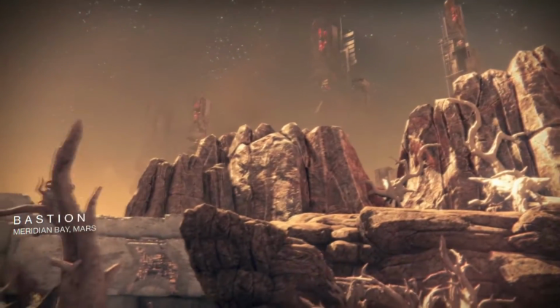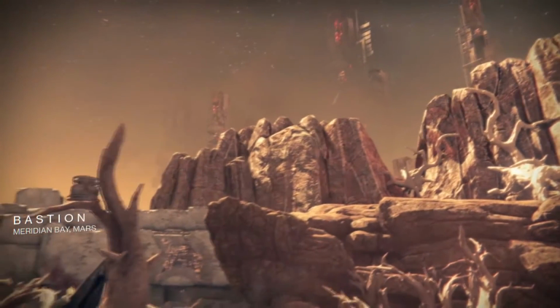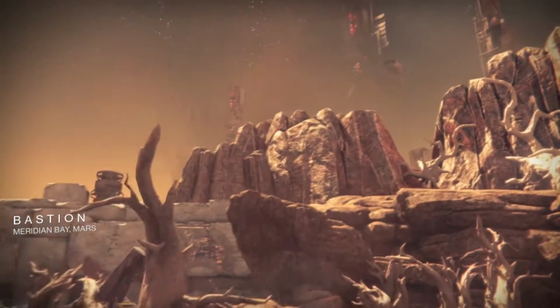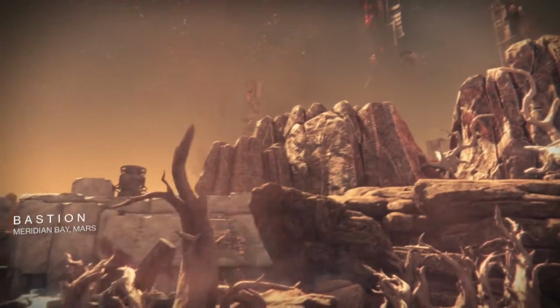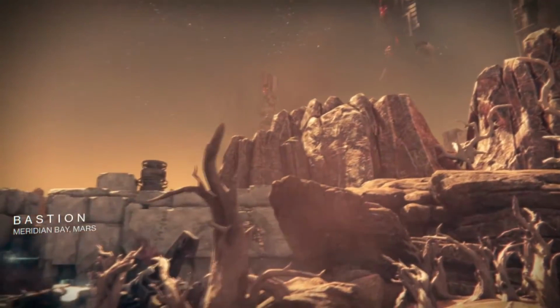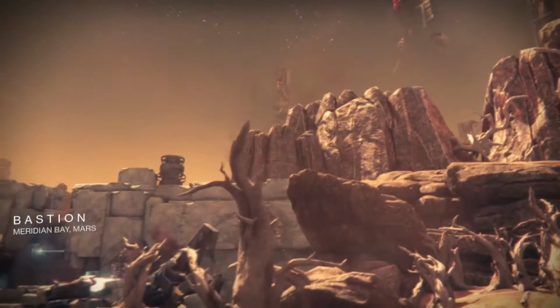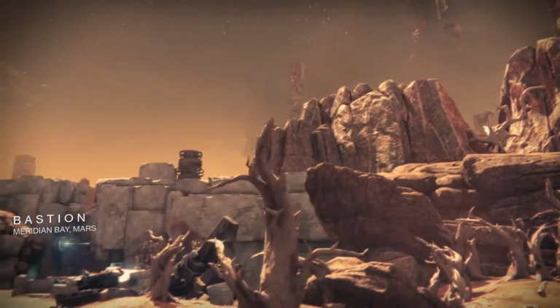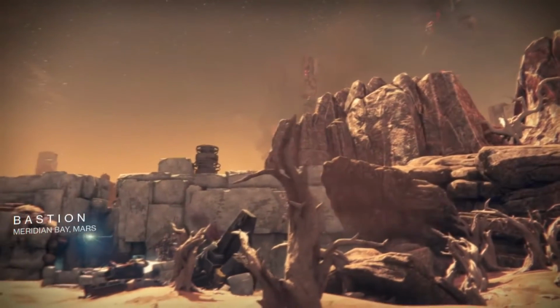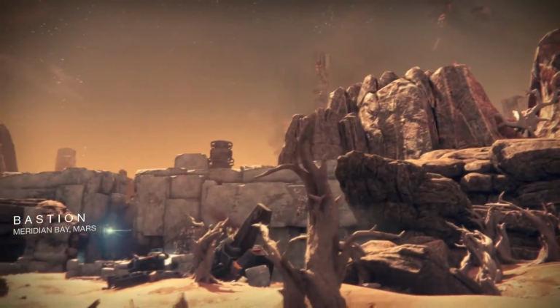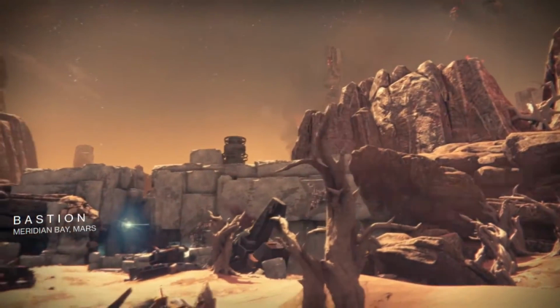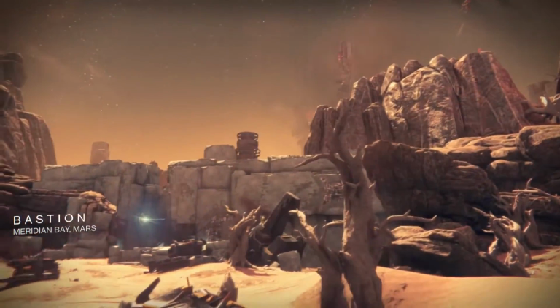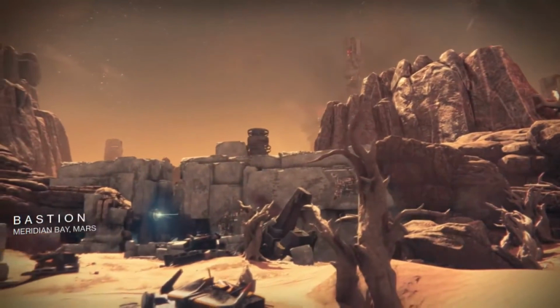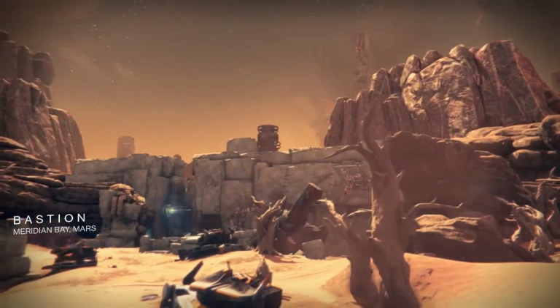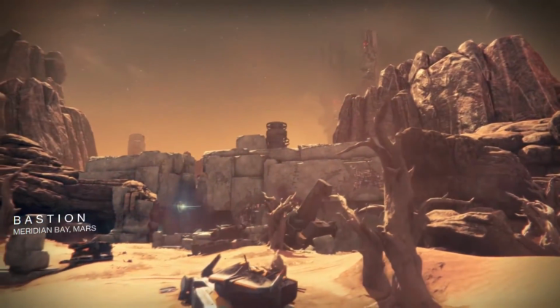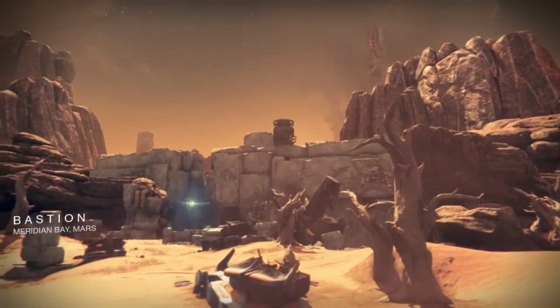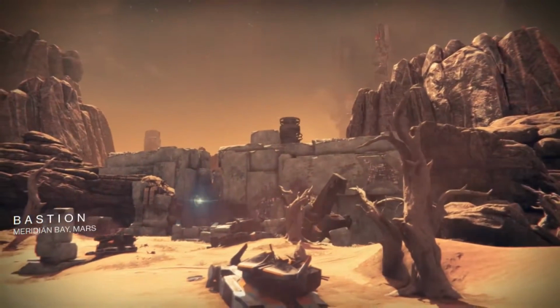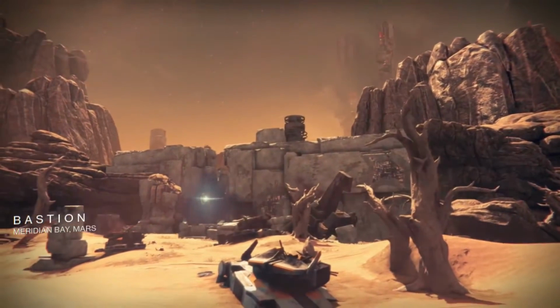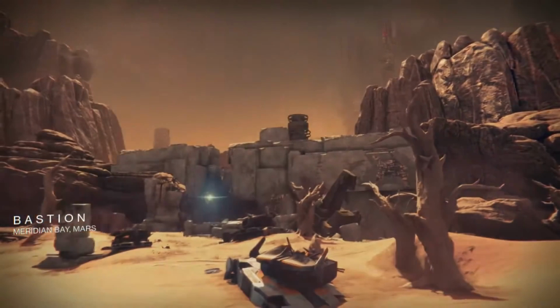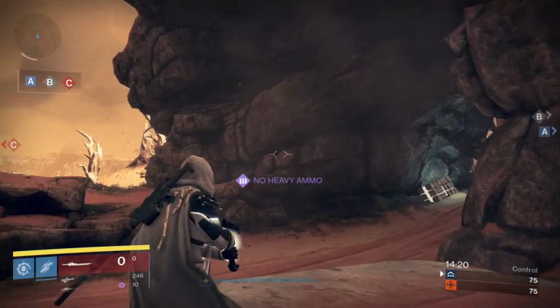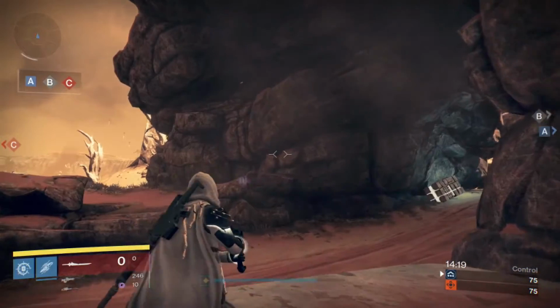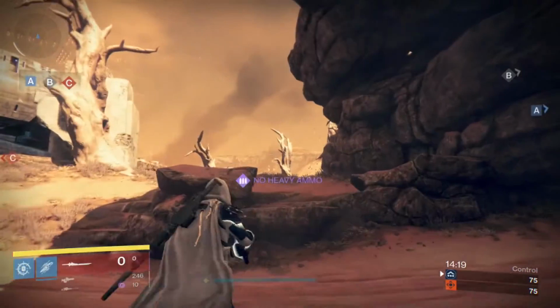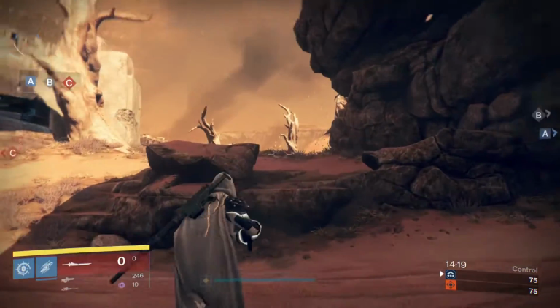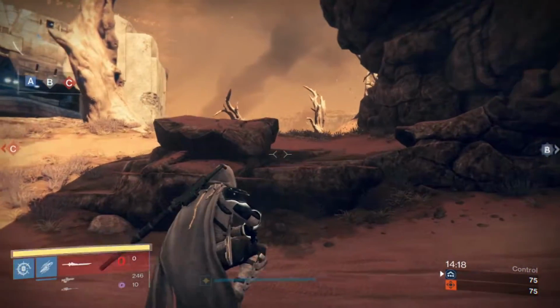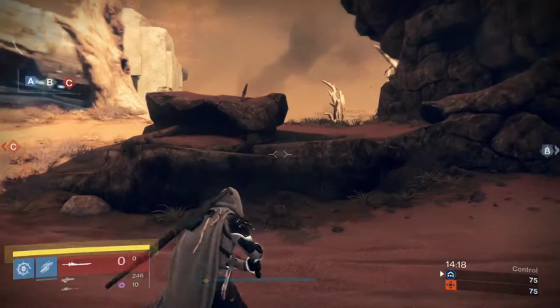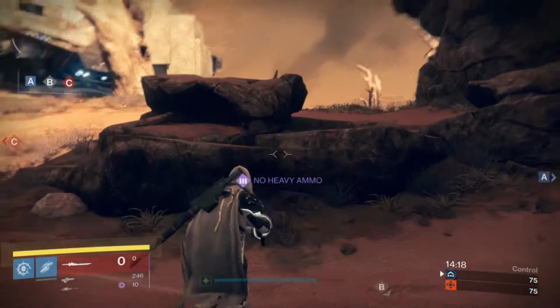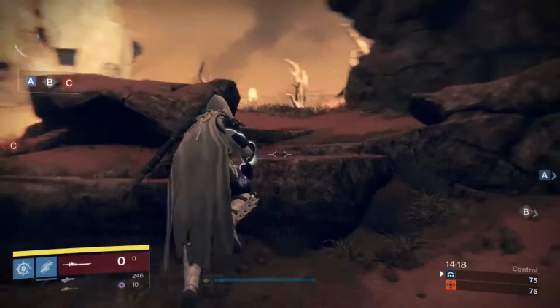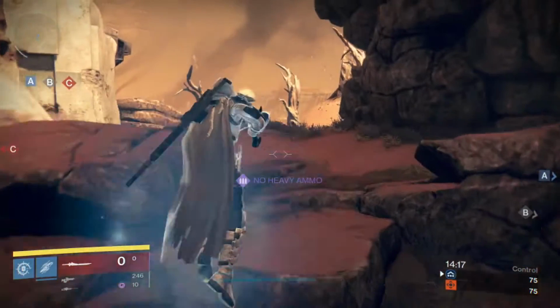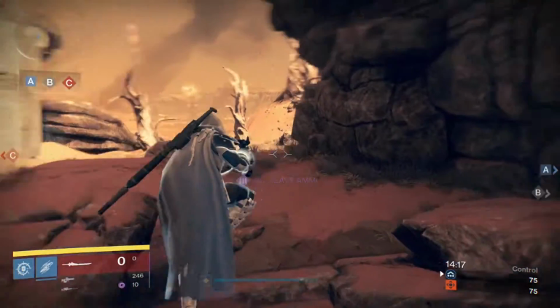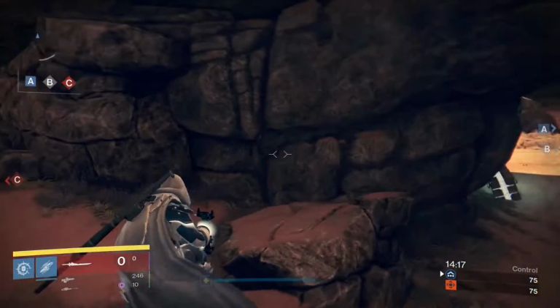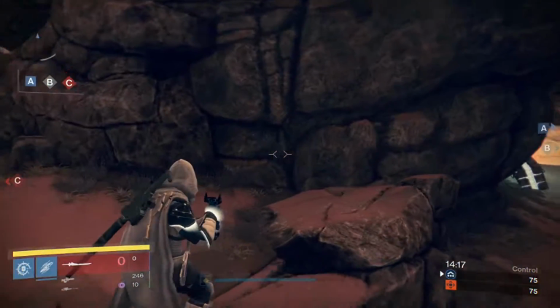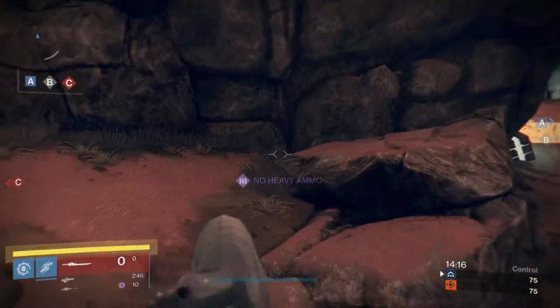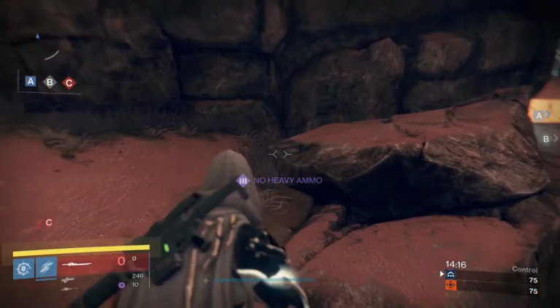The next map is Bastion. On the left side of the C capture point, before you go under the rock archway, the ghost will be seated in the crack of a rock.